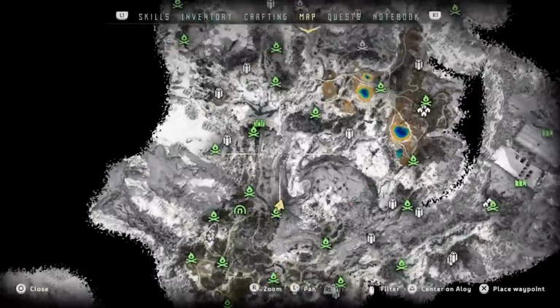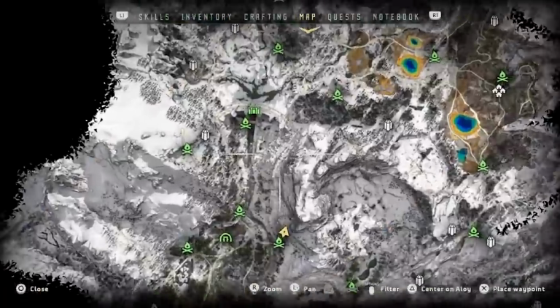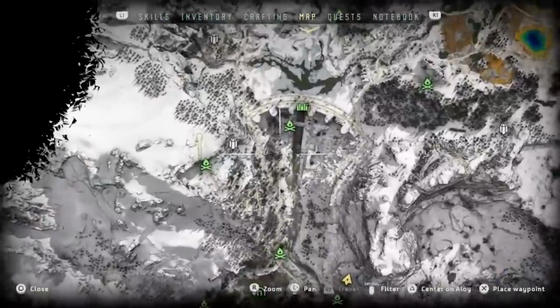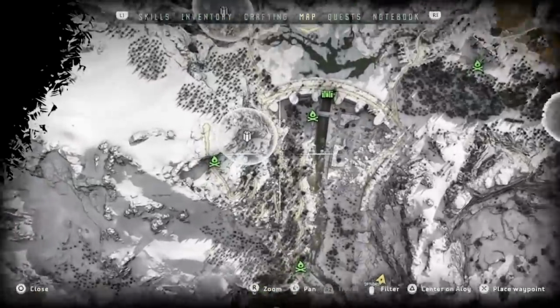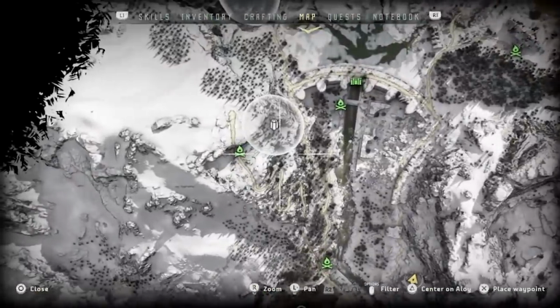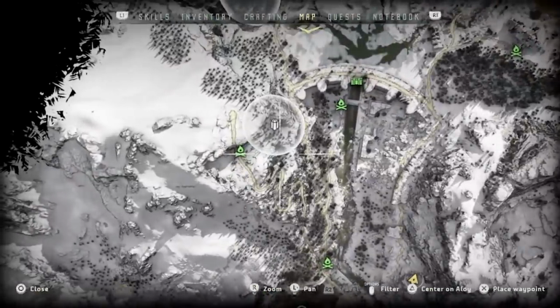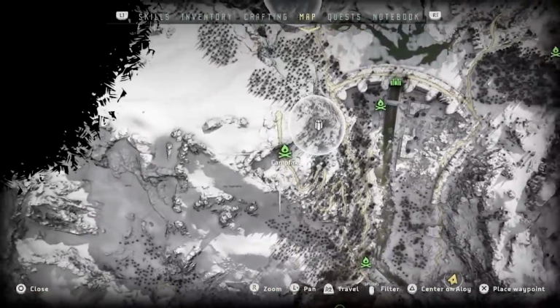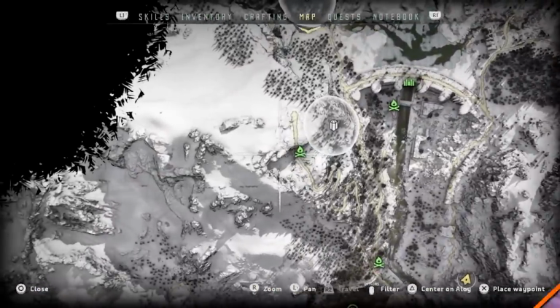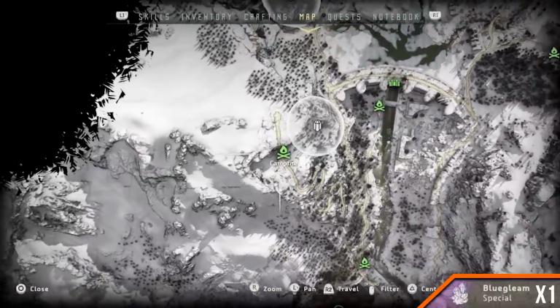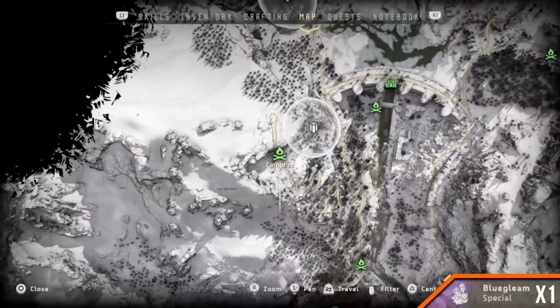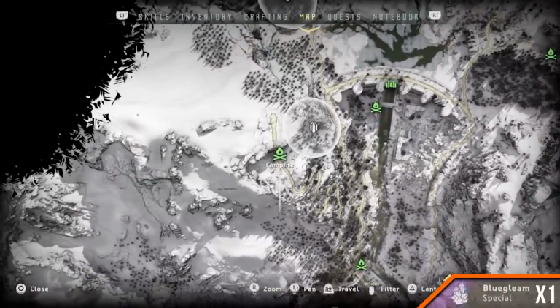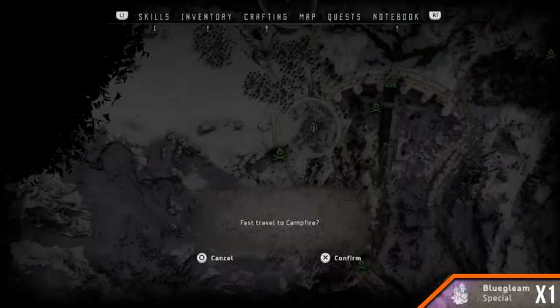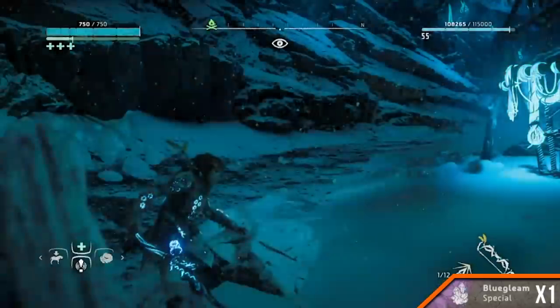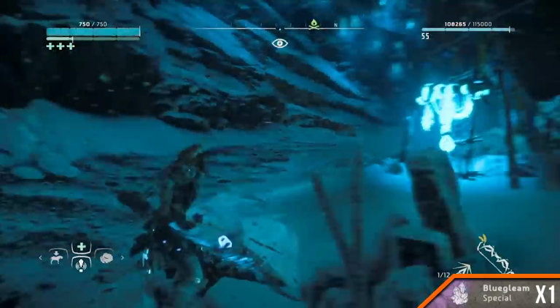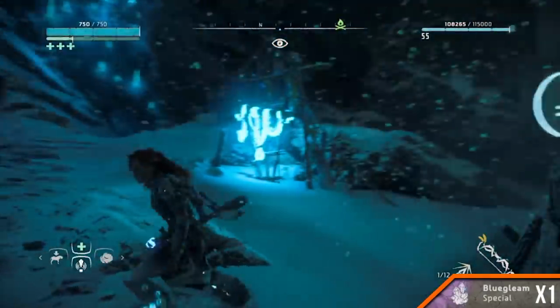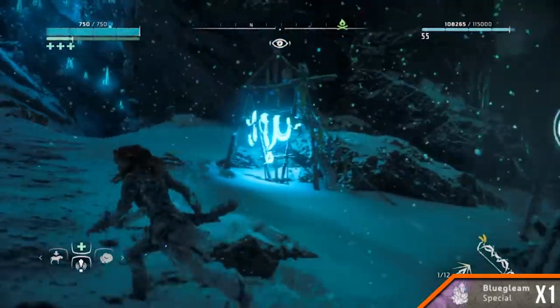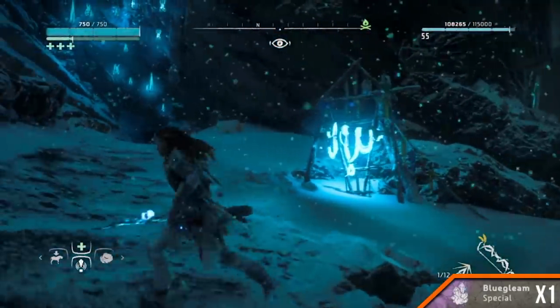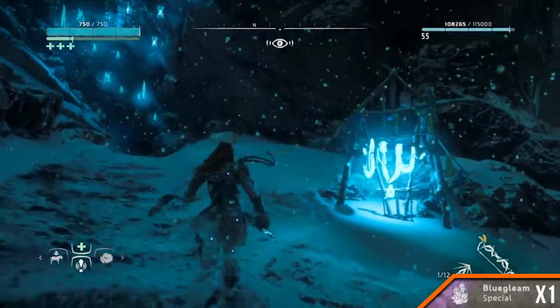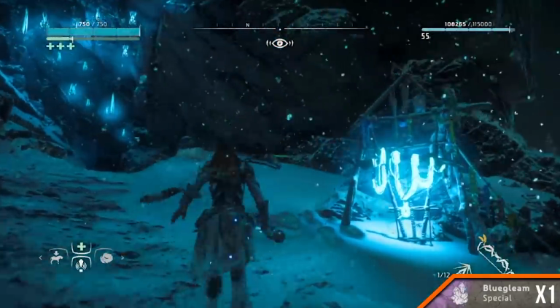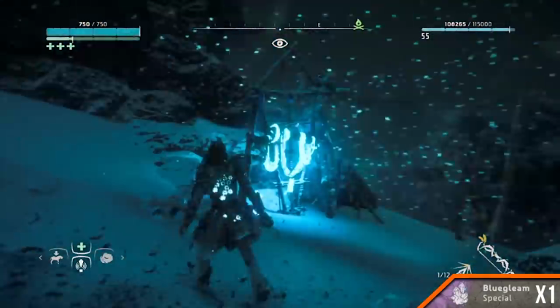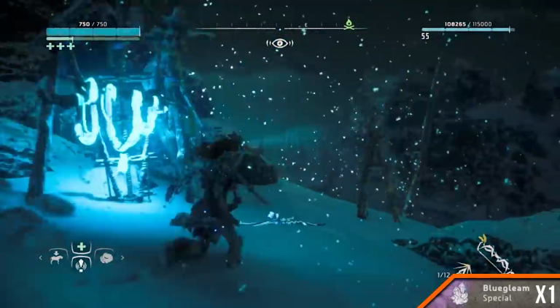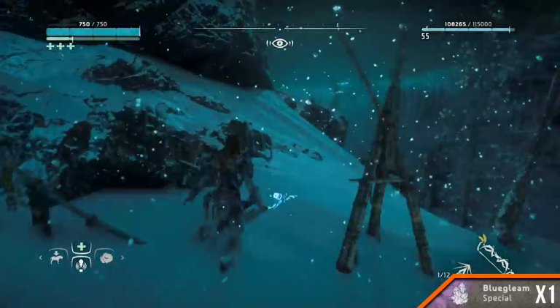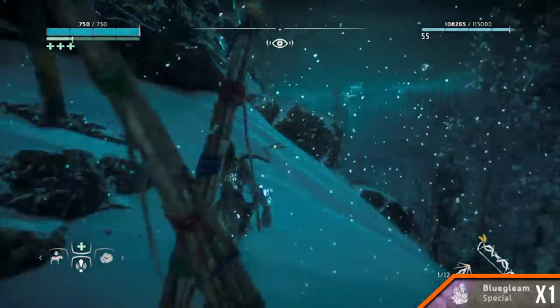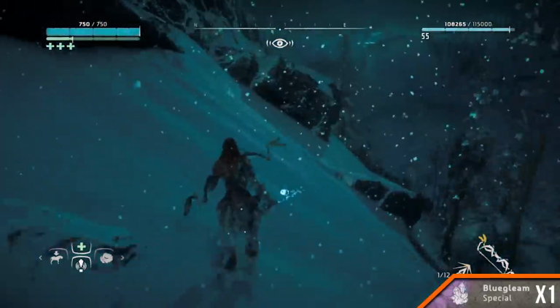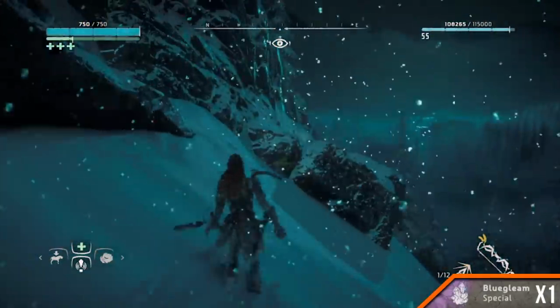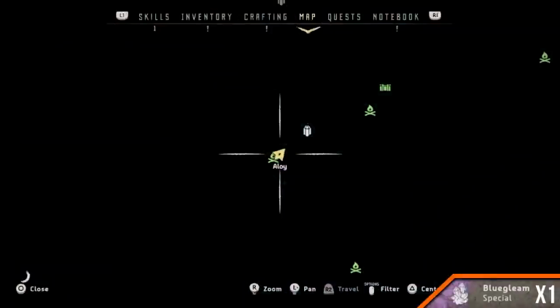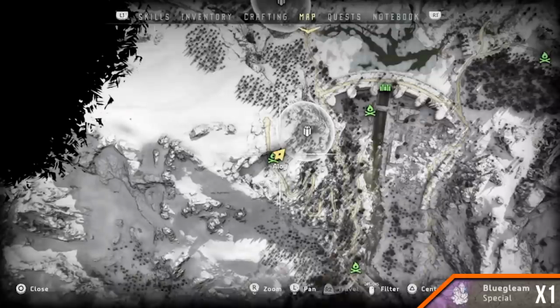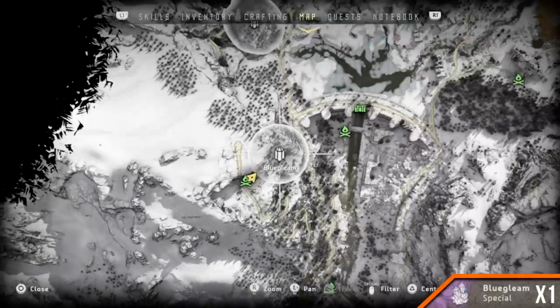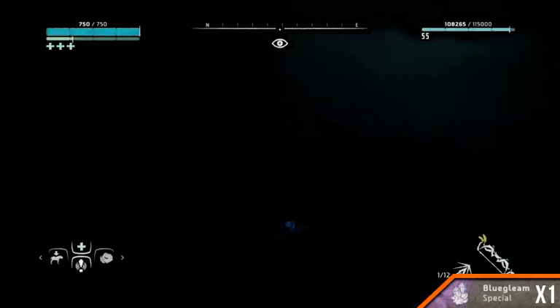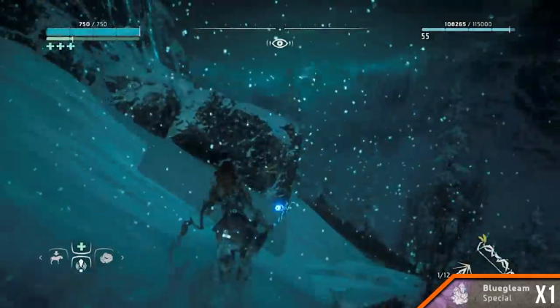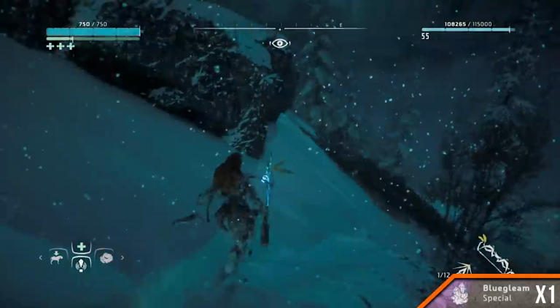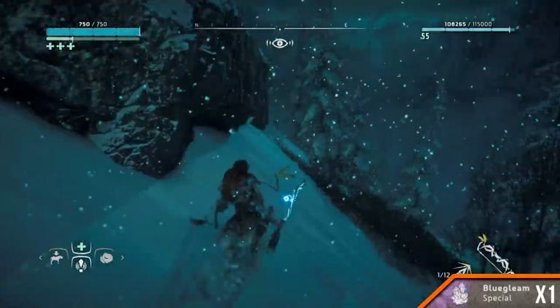South west of the dam. Amount 1. Go to the campfire to the south west of the dam. Run north-east and you'll find it between two large rocks about 30 steps away.